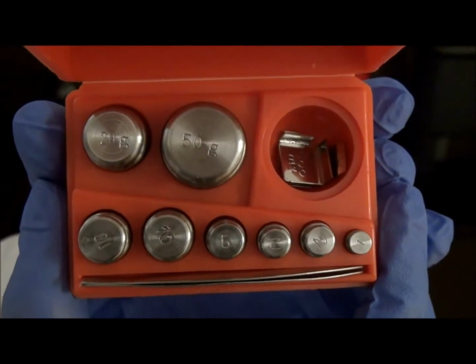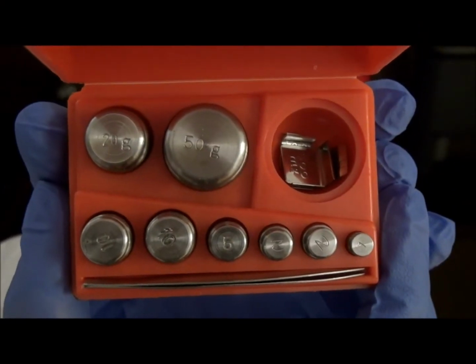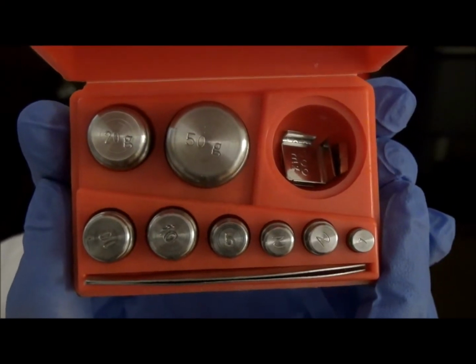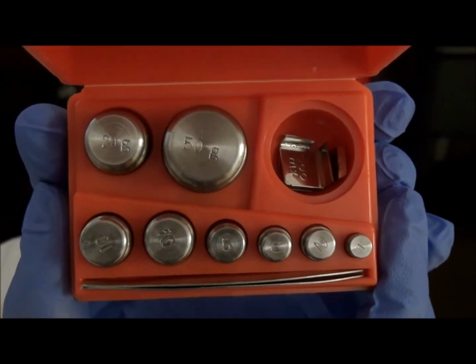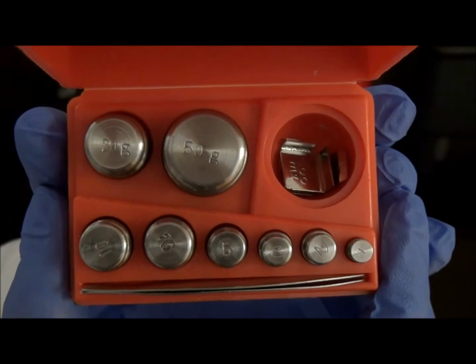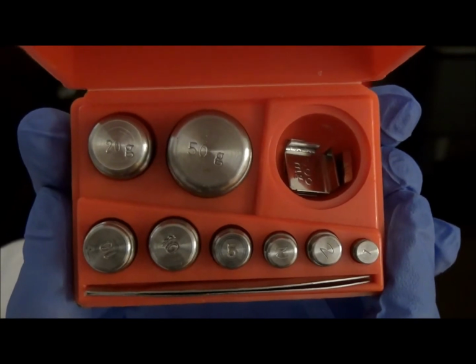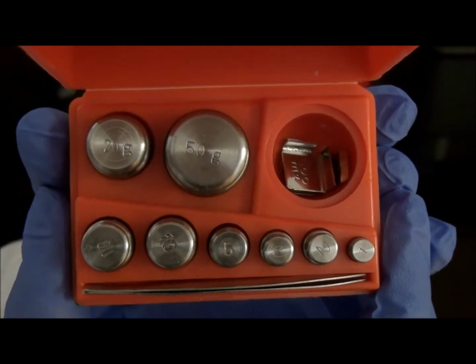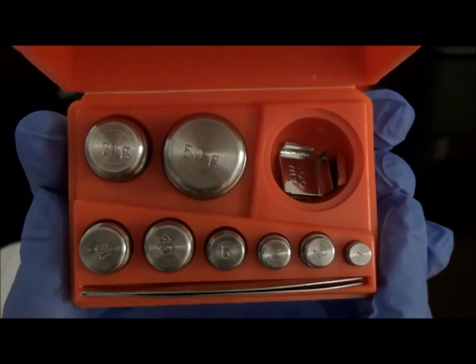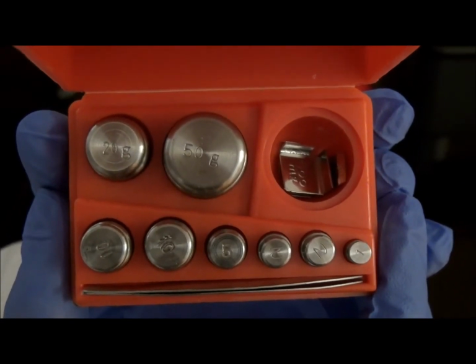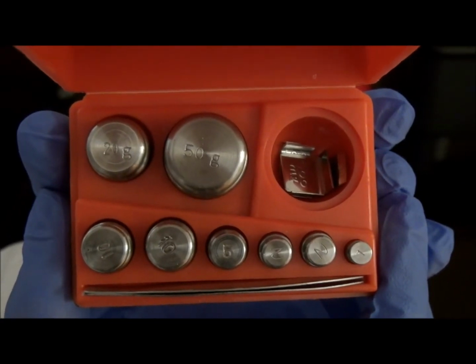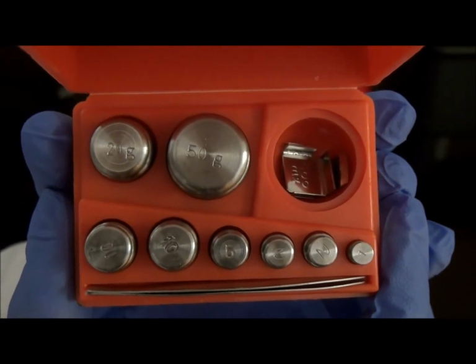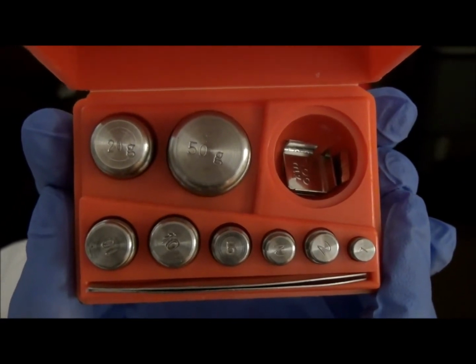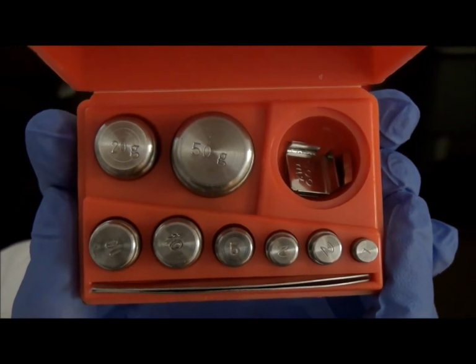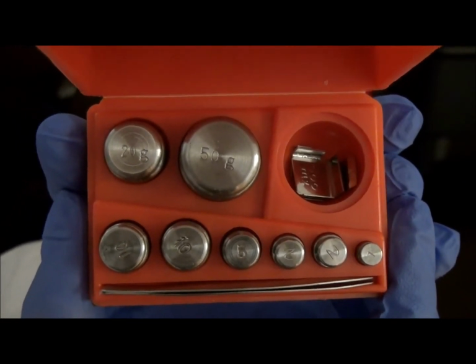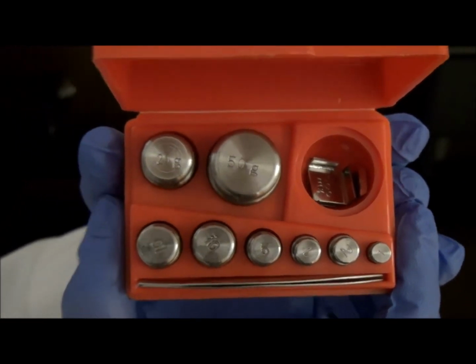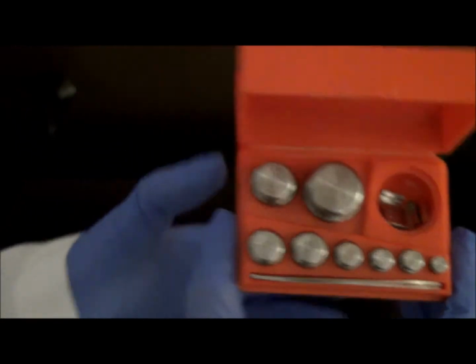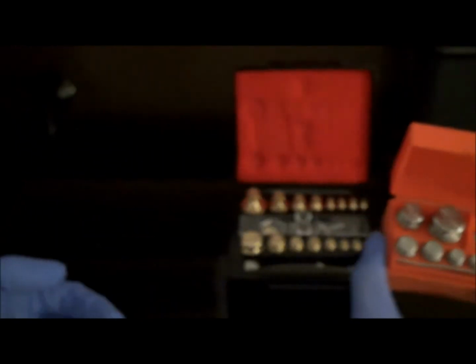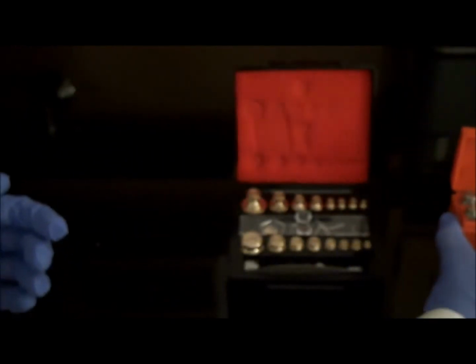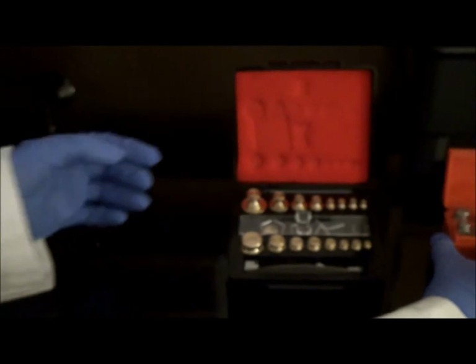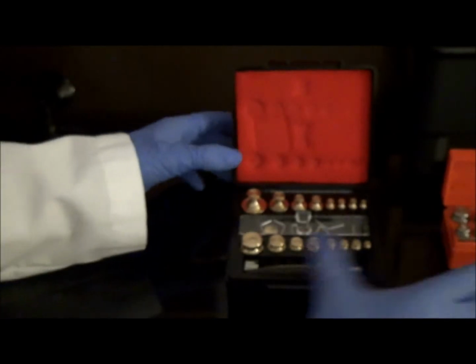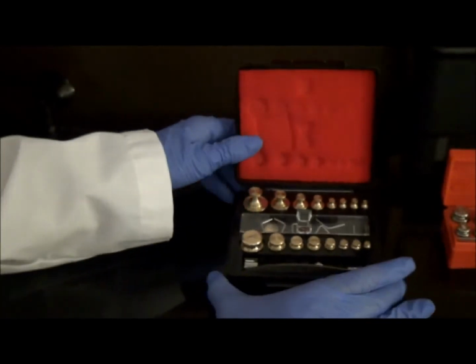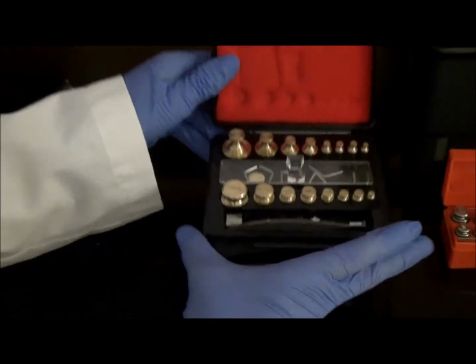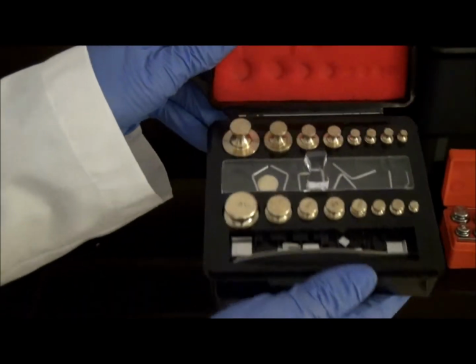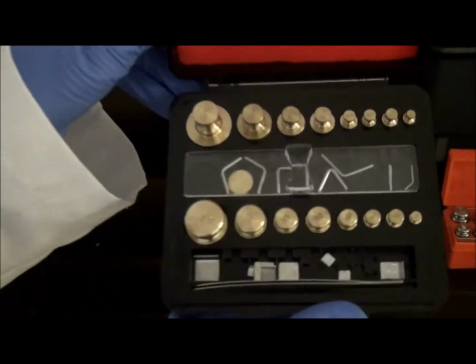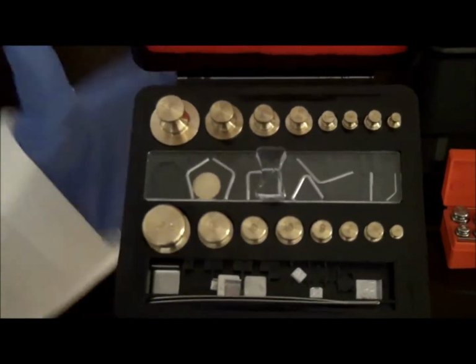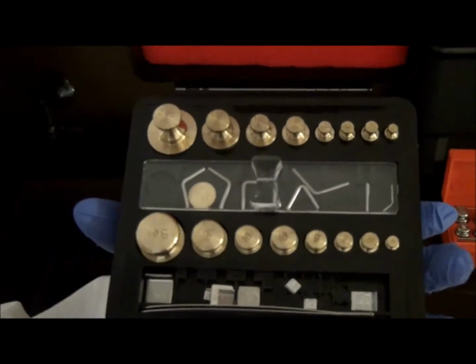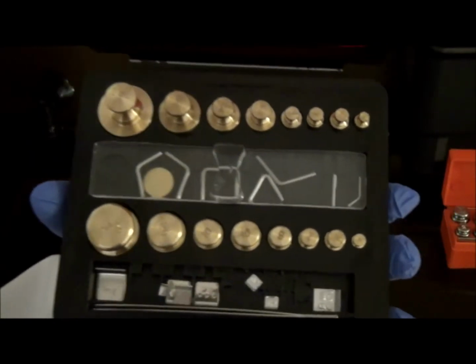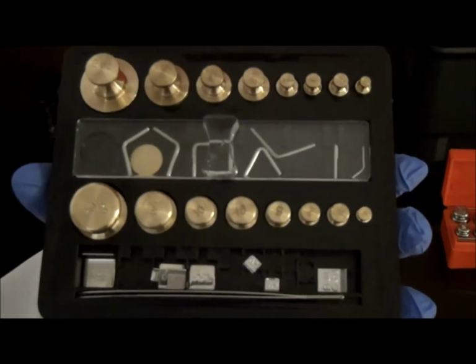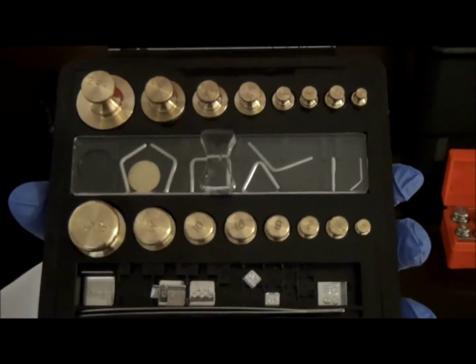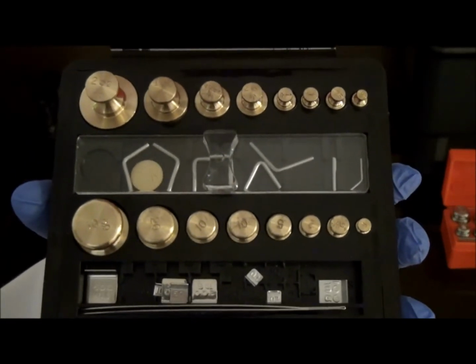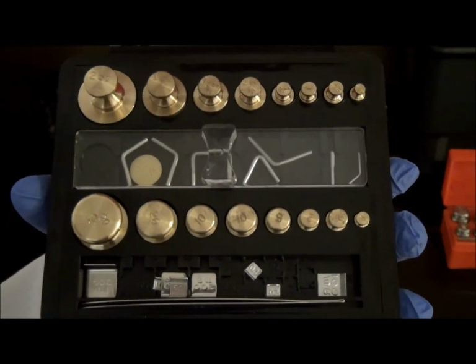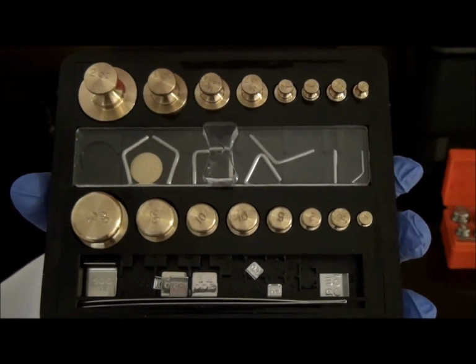Throughout pharmacy school, you will be using this specific metric weight set. However, for completion purposes, we will be using this weight set which contains both apothecary and metric weight systems.